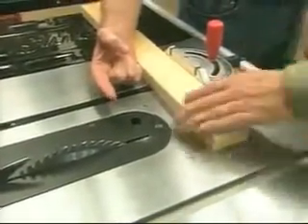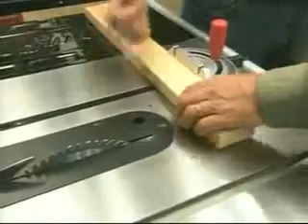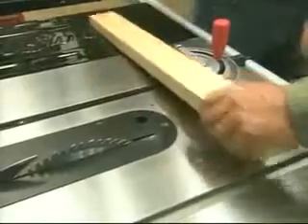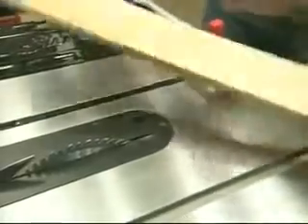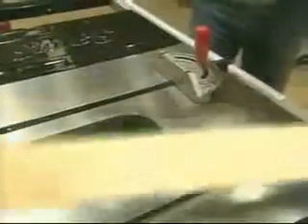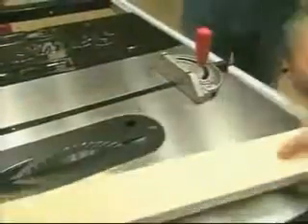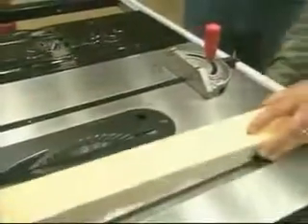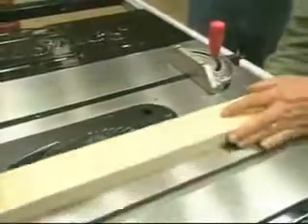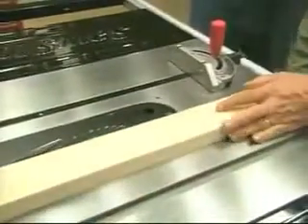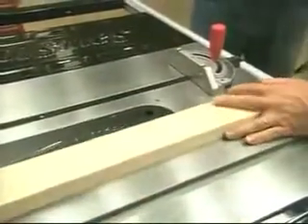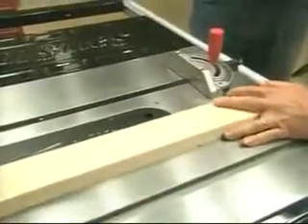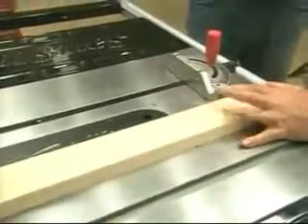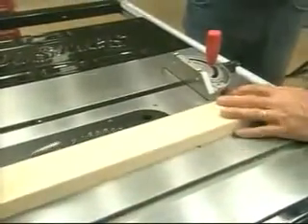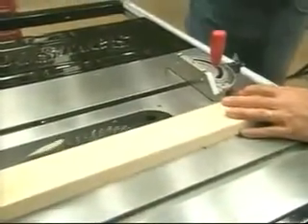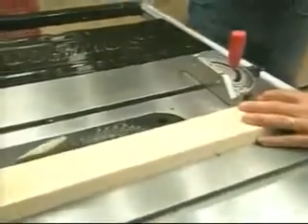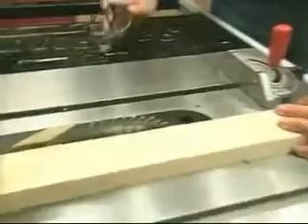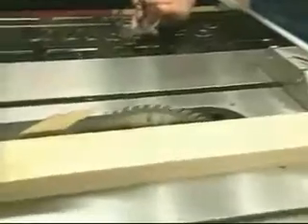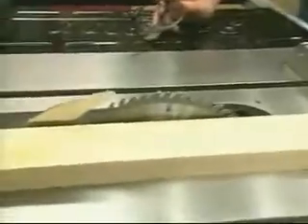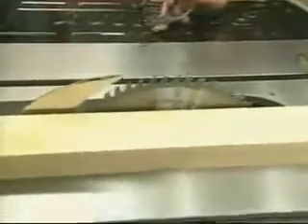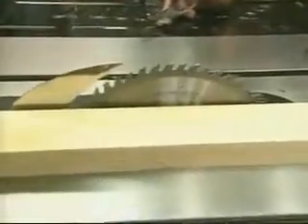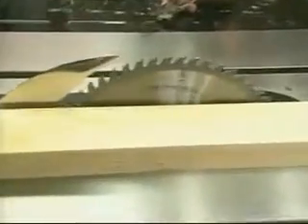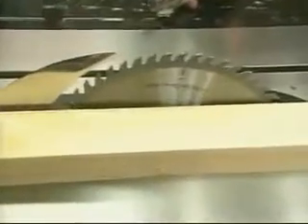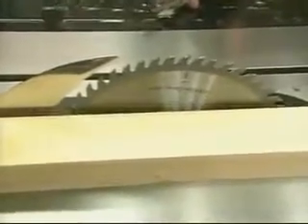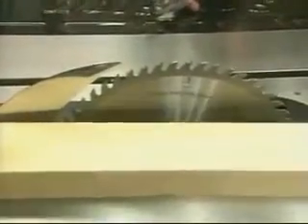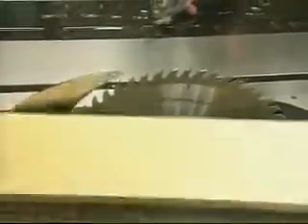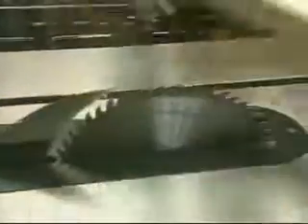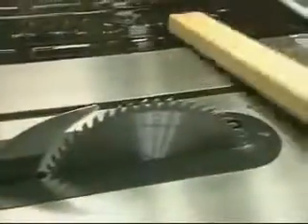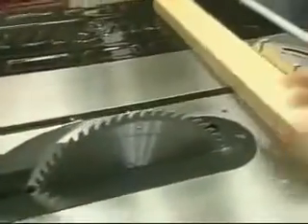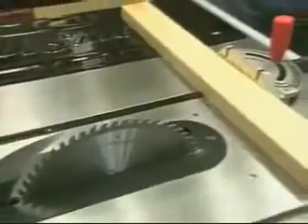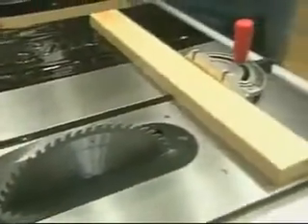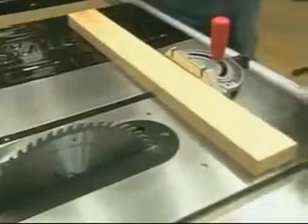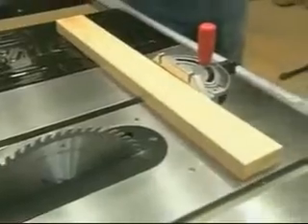Let's see this thing operate. I've removed the blade guard, and the next thing I want to do is raise the blade up so we can really see what happens here. Okay, so this is just for demonstration purposes here. Put on my safety glasses.